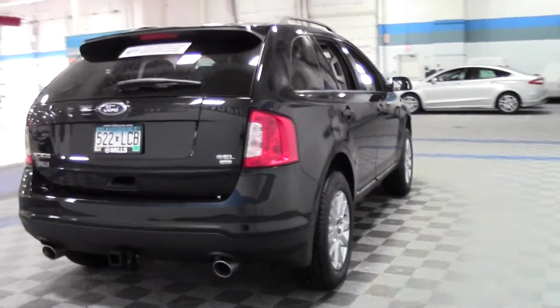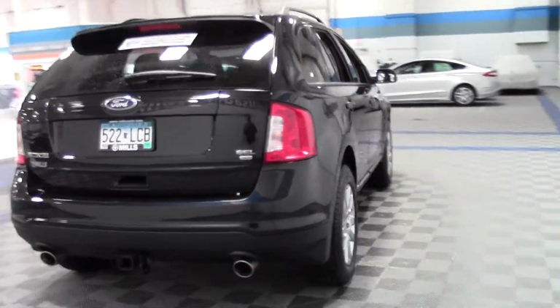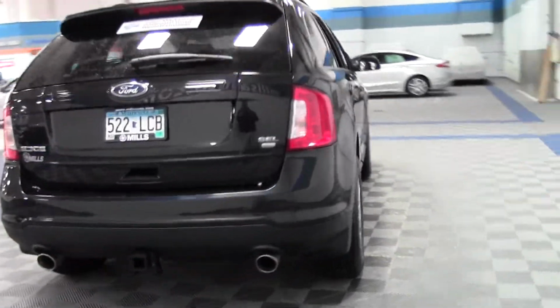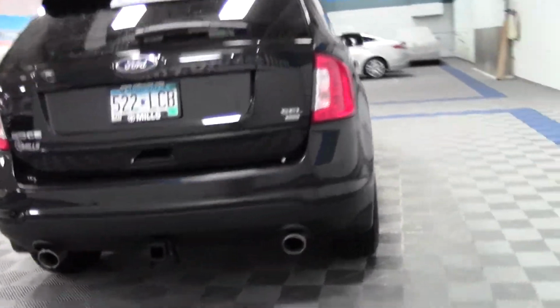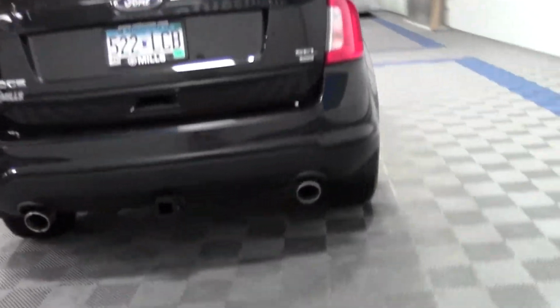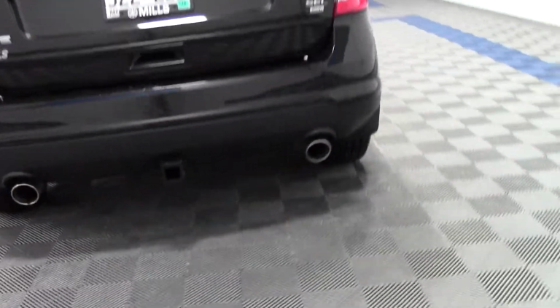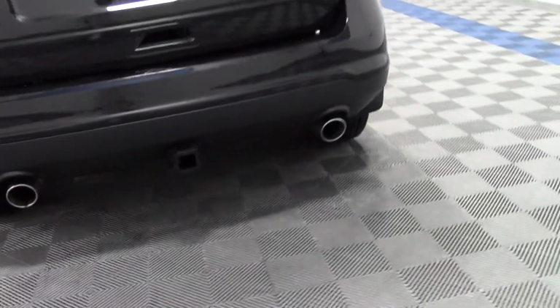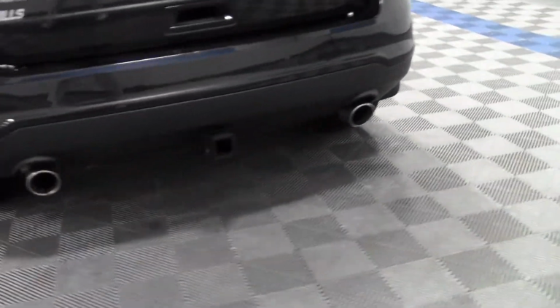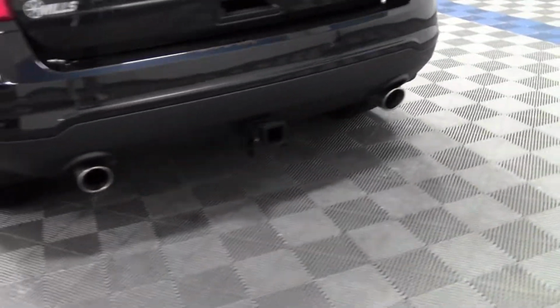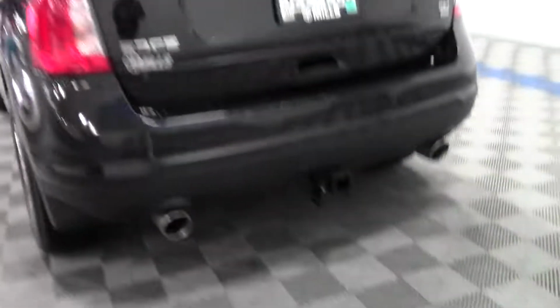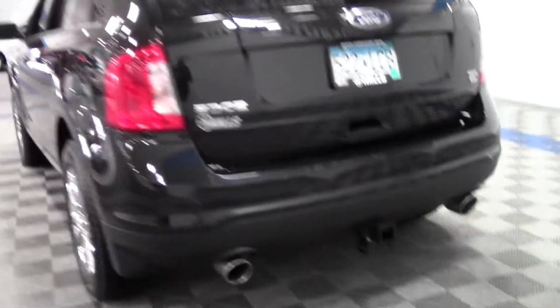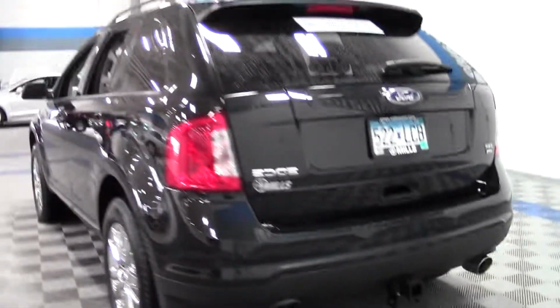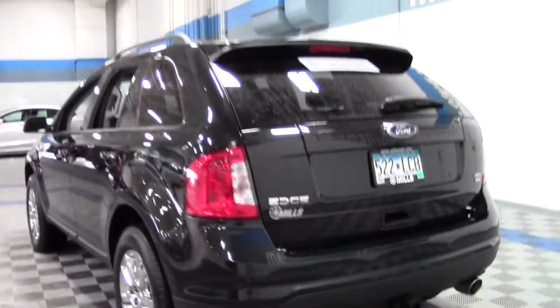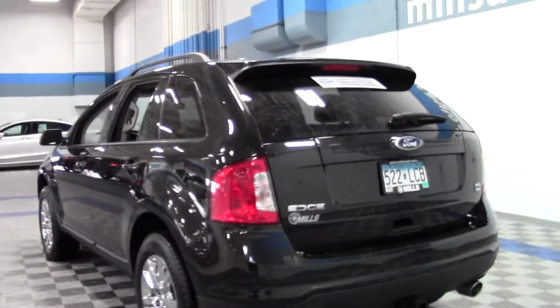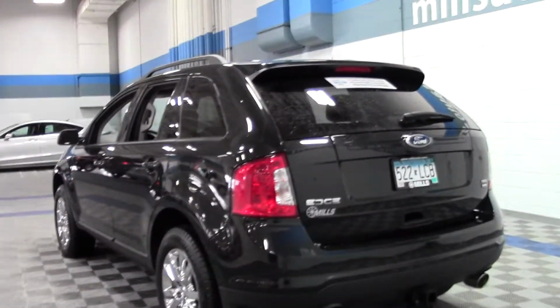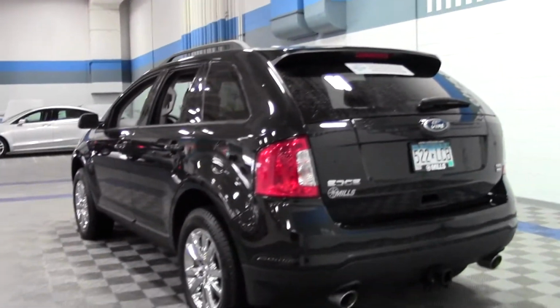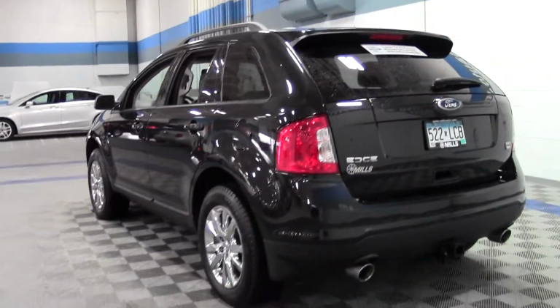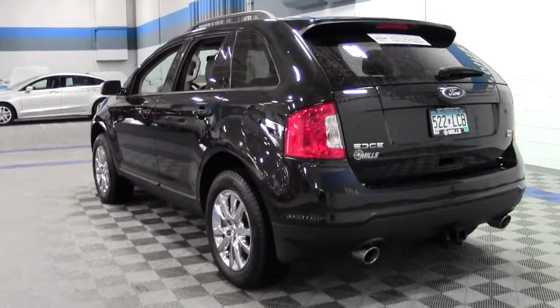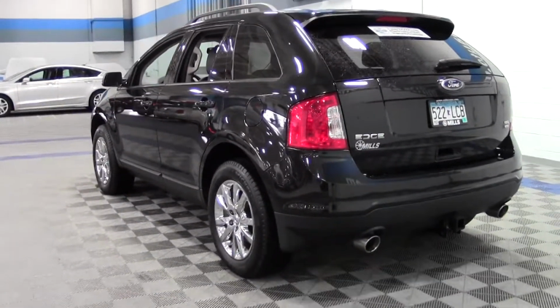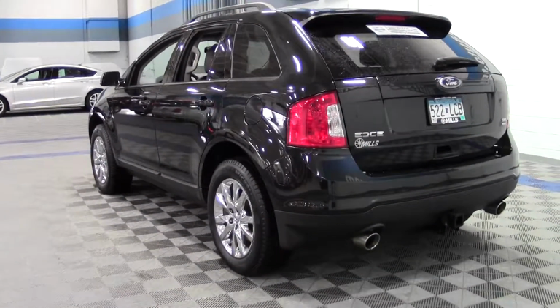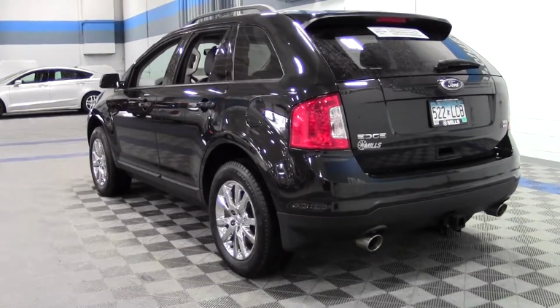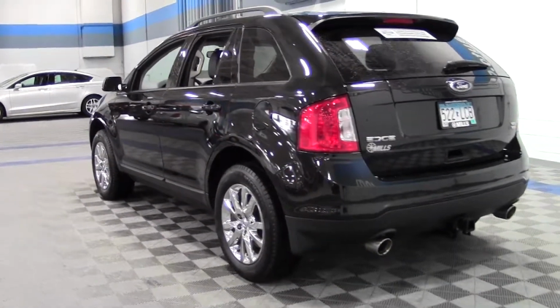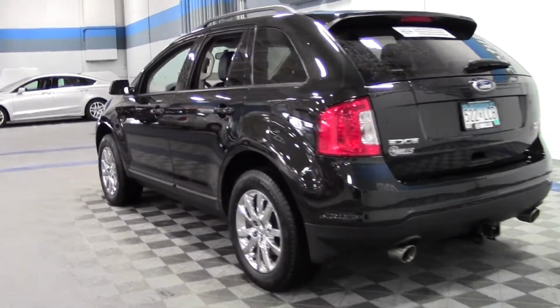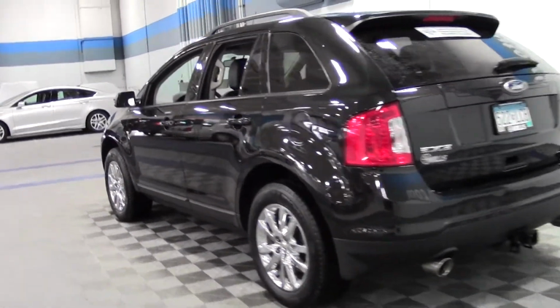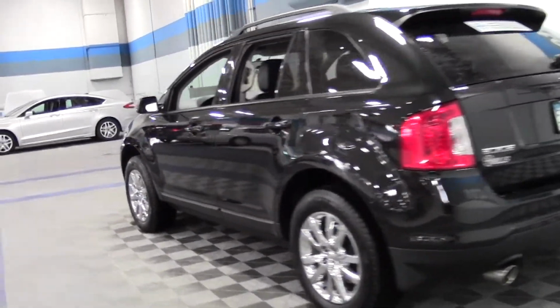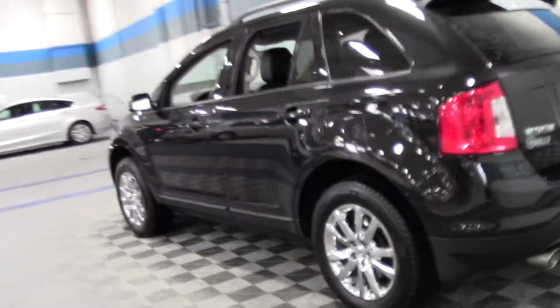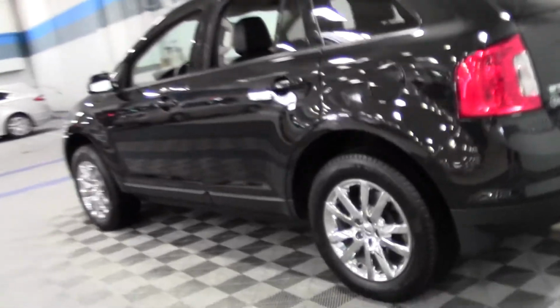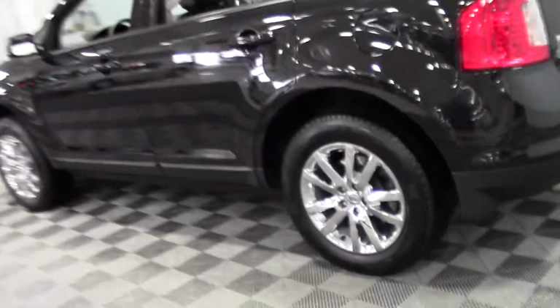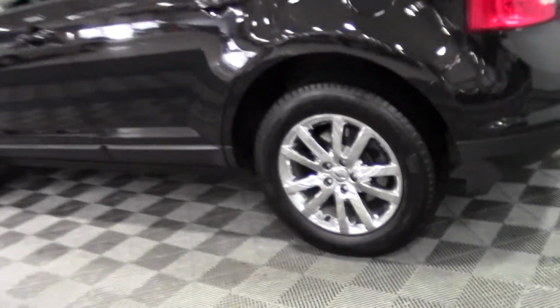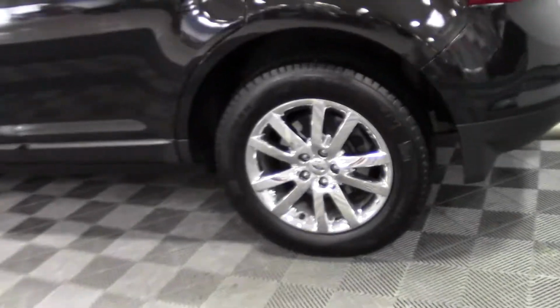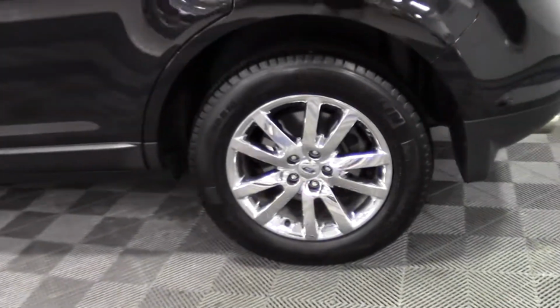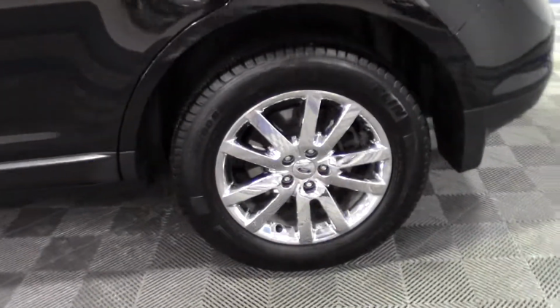It has dual exhaust out back, rails on top, Bluetooth, multi-zone AC, a tire pressure monitor, and a reverse camera — some great features.